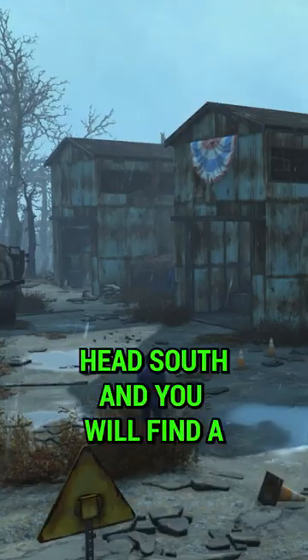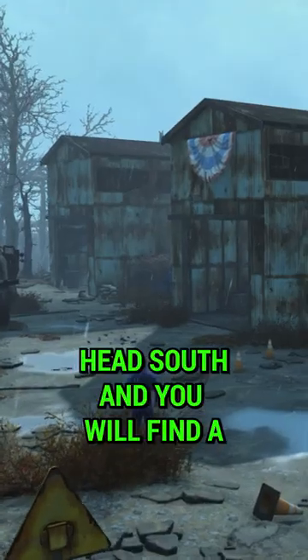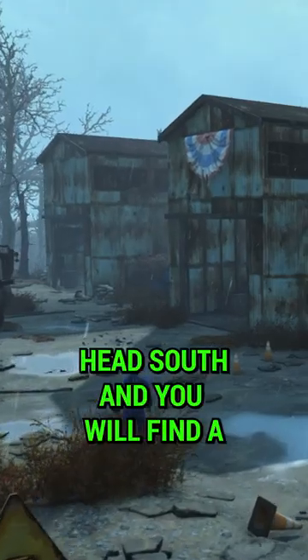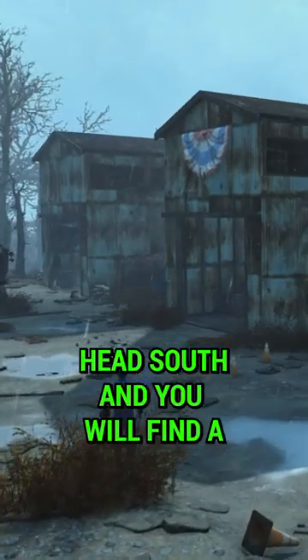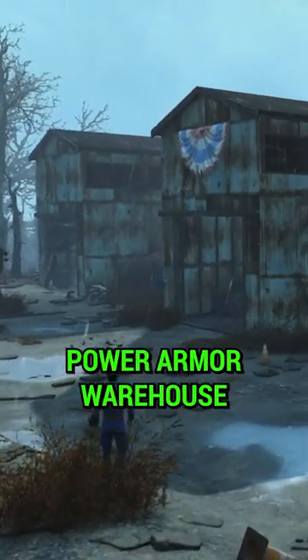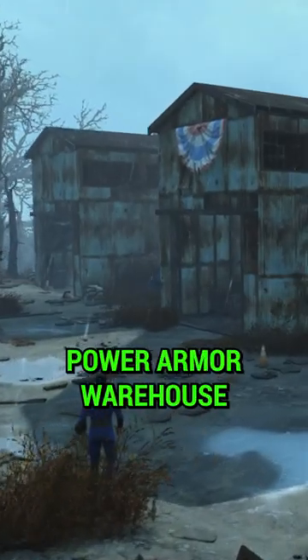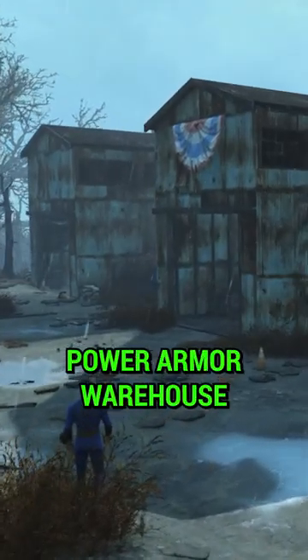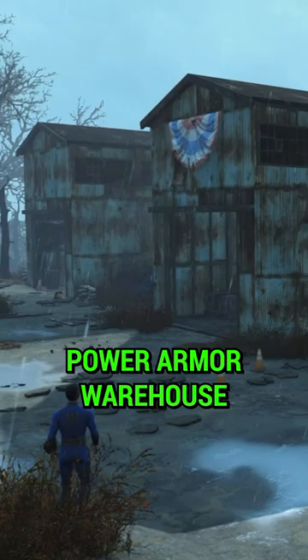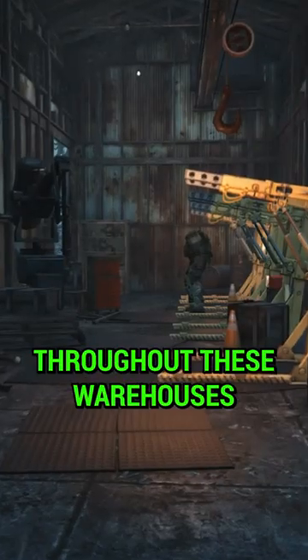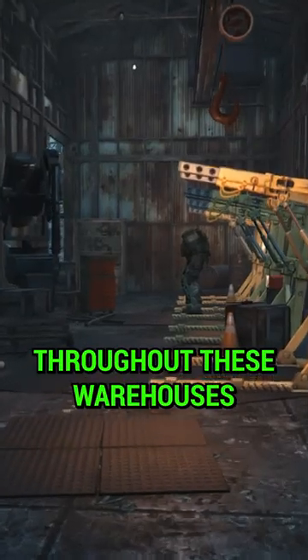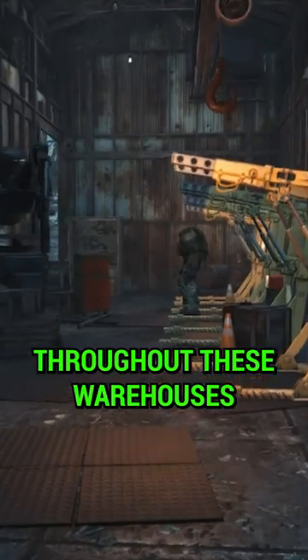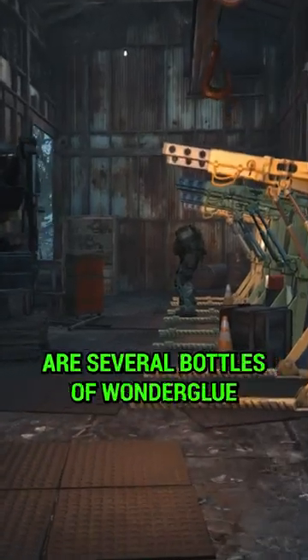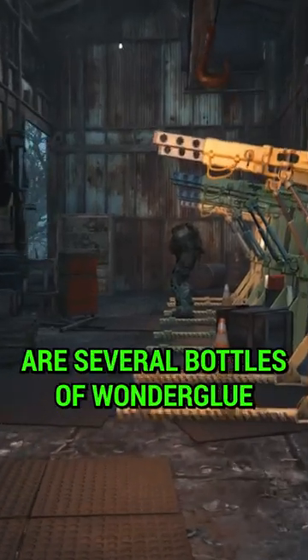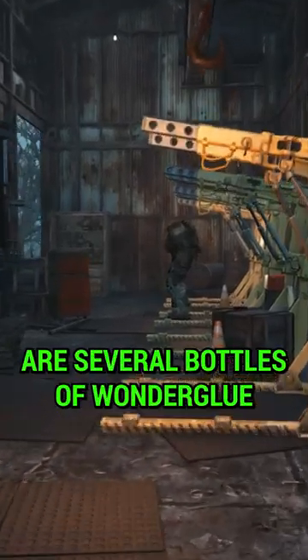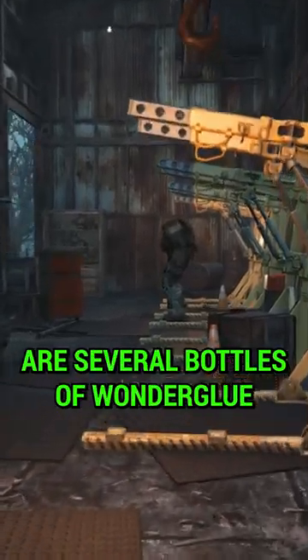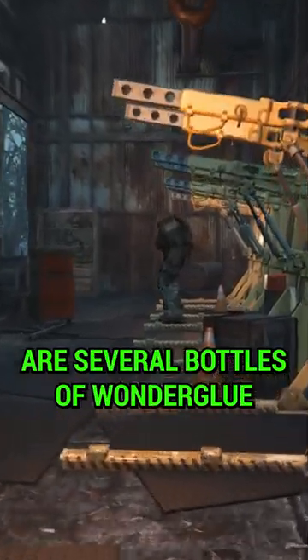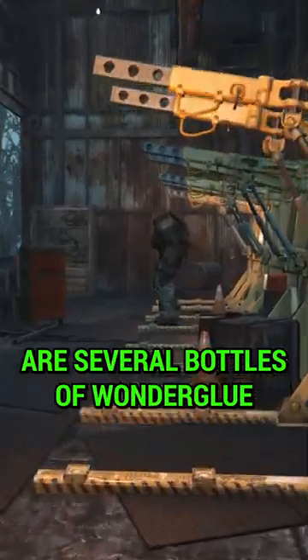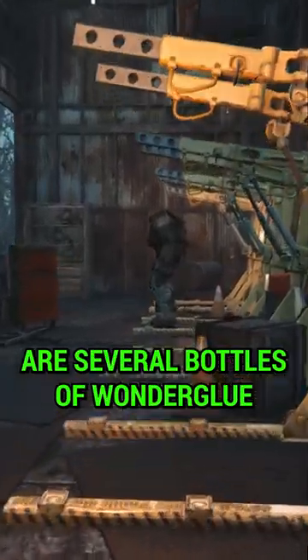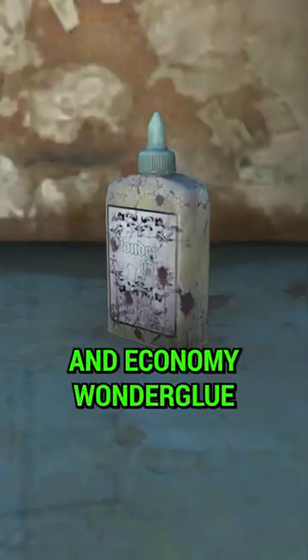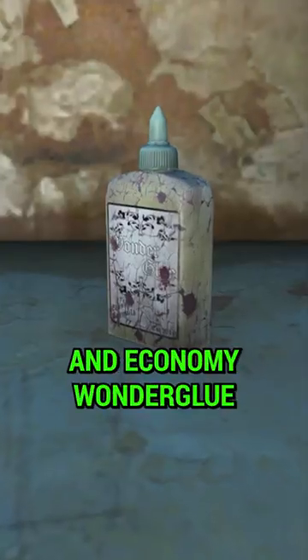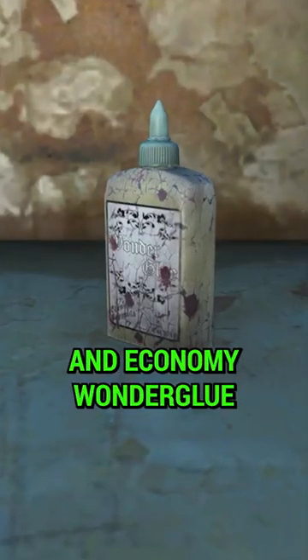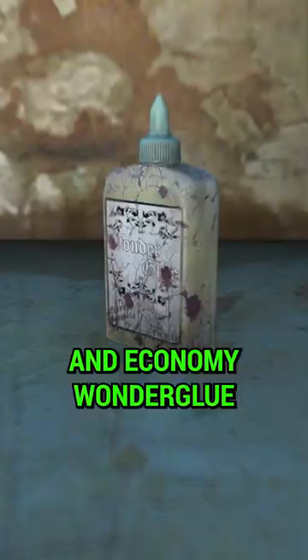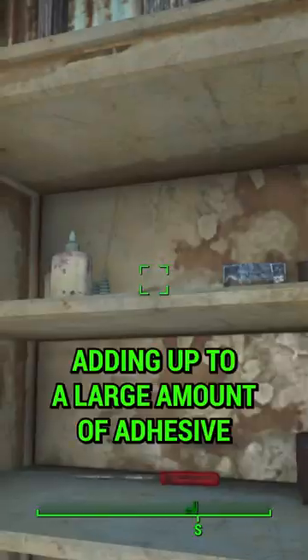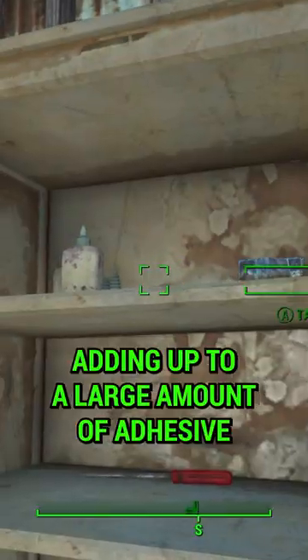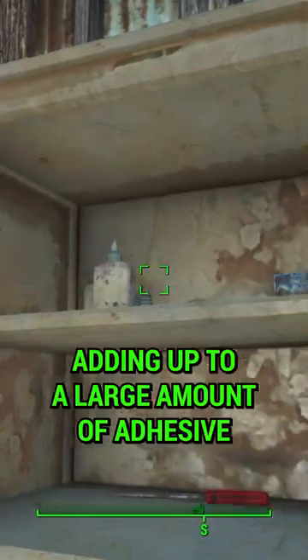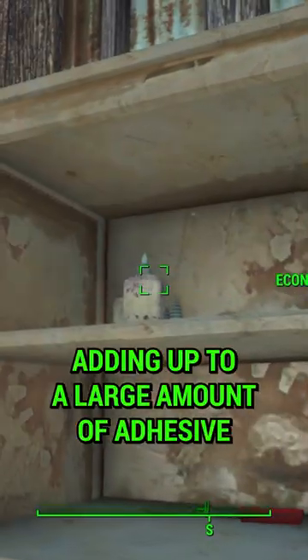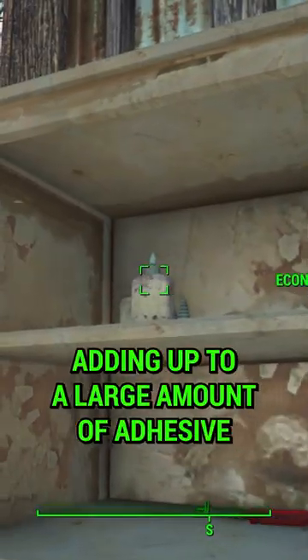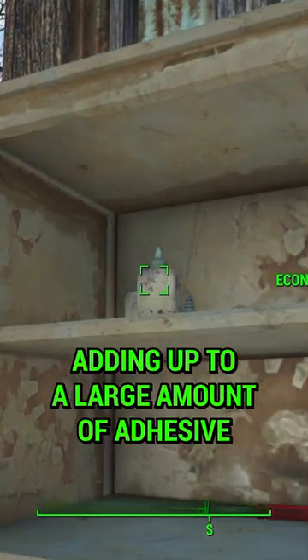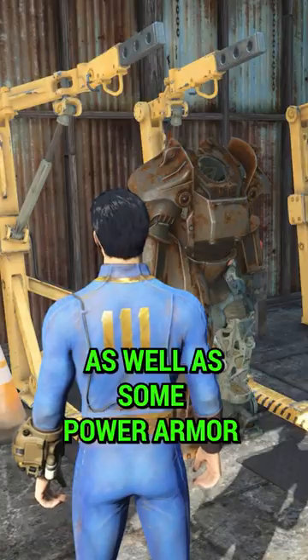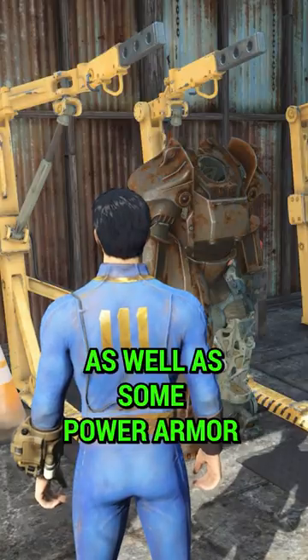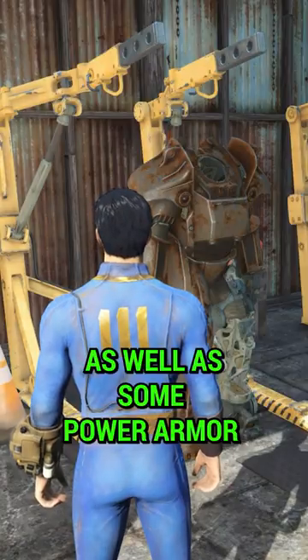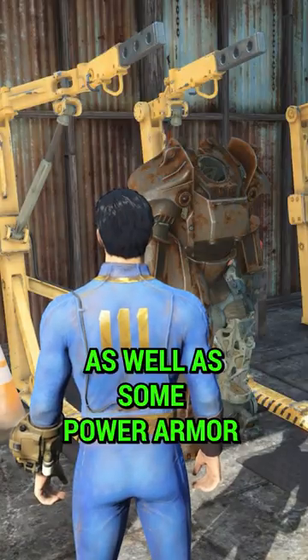Head south and you'll find a Power Armor Warehouse. Throughout these warehouses are several bottles of Wonder Glue and Economy Wonder Glue, adding up to a large amount of adhesive, as well as some Power Armor.